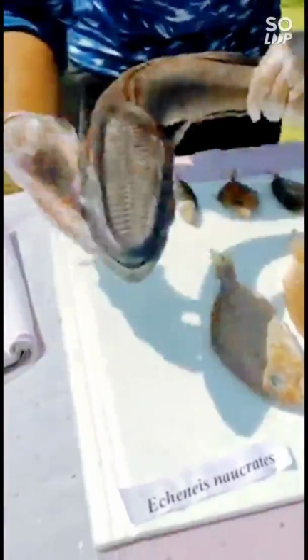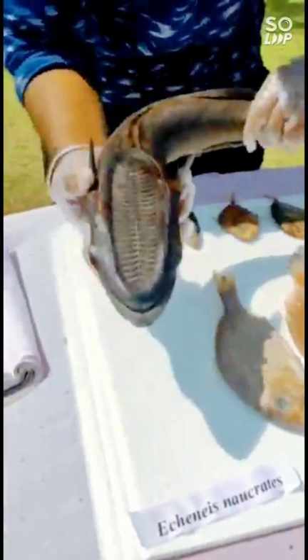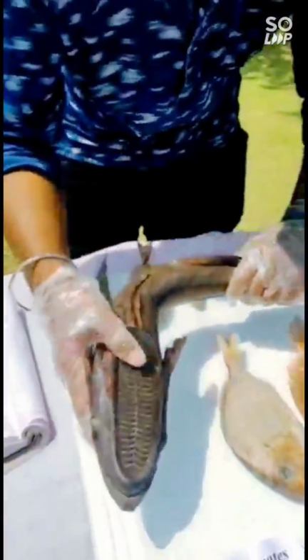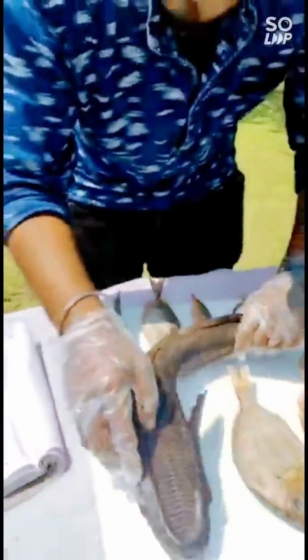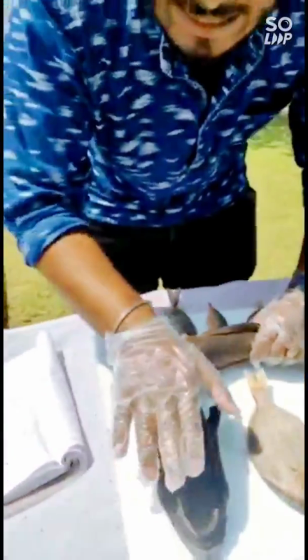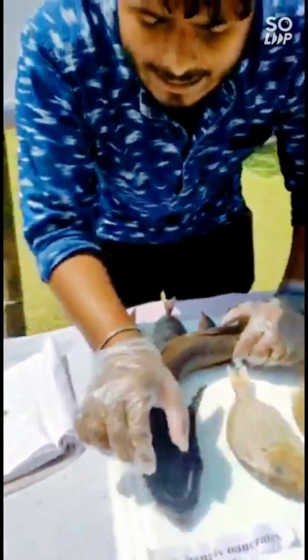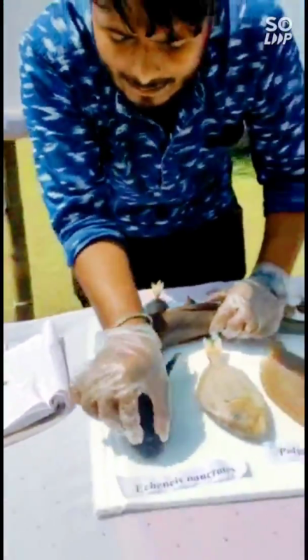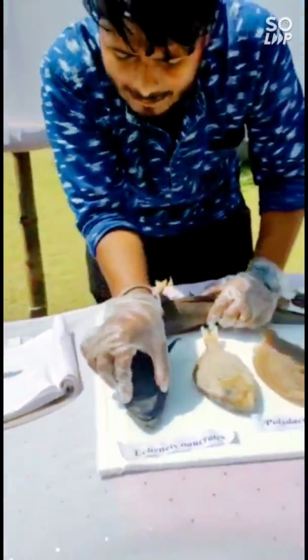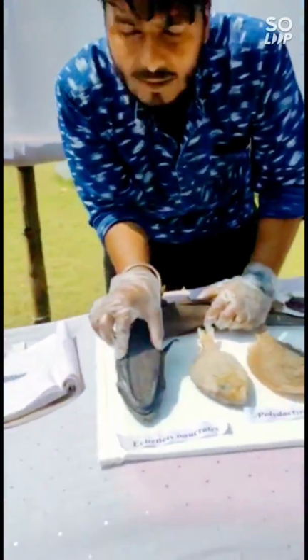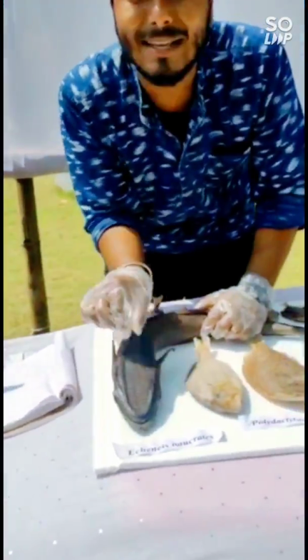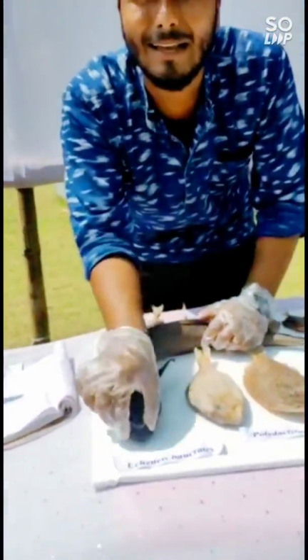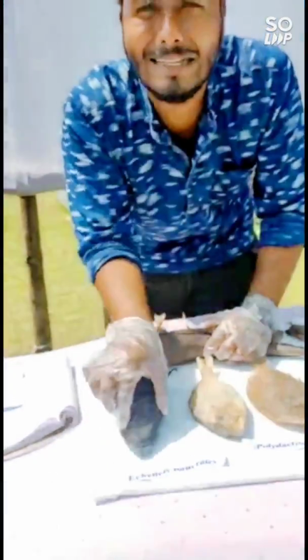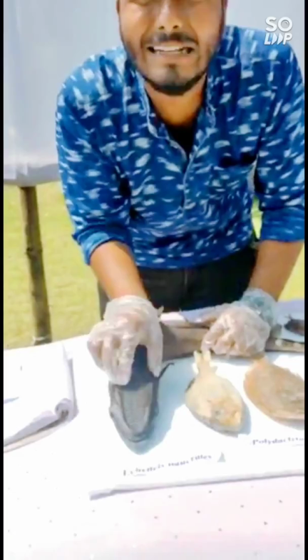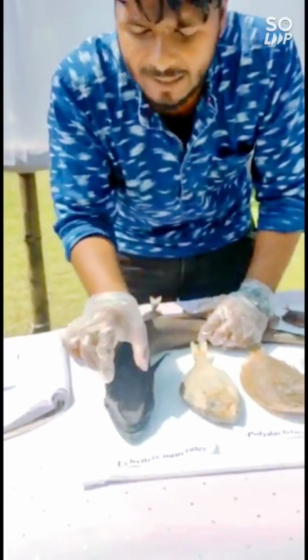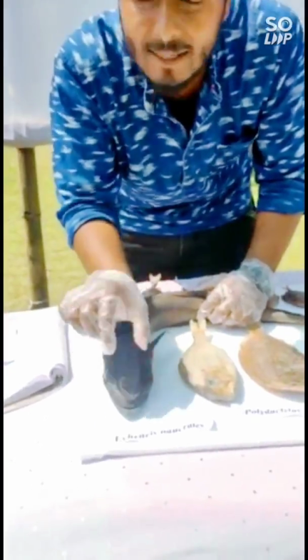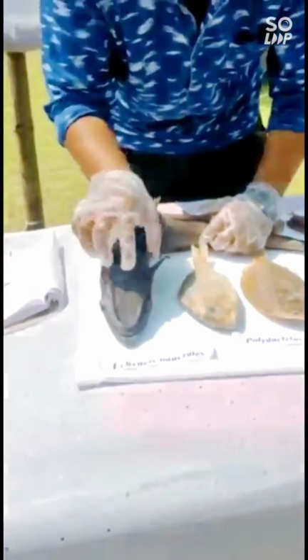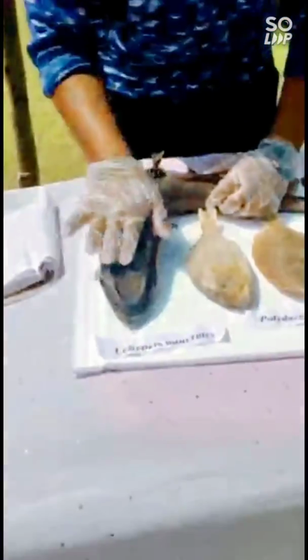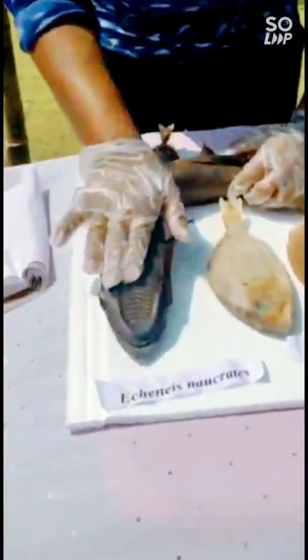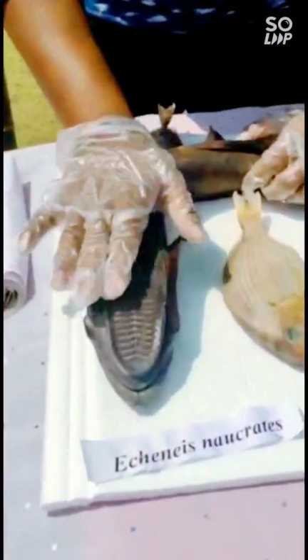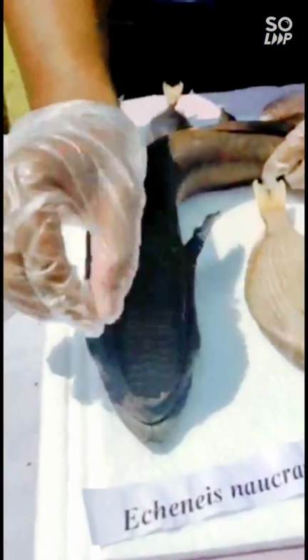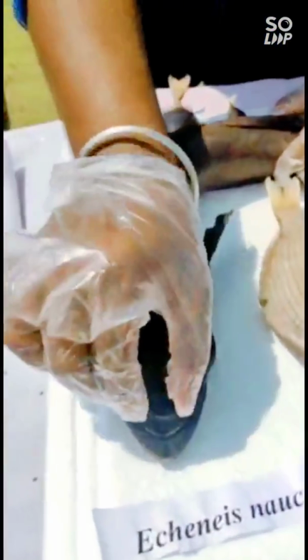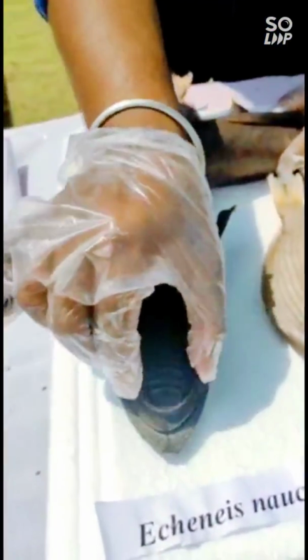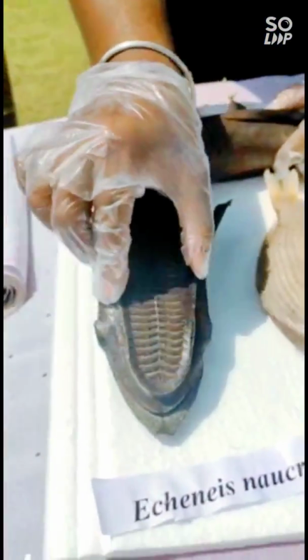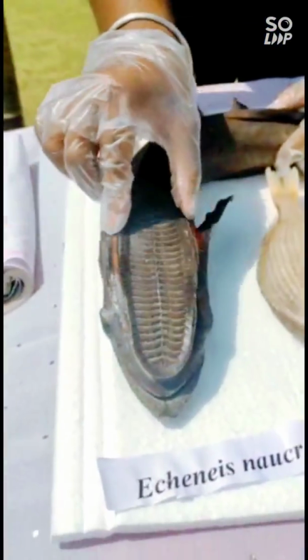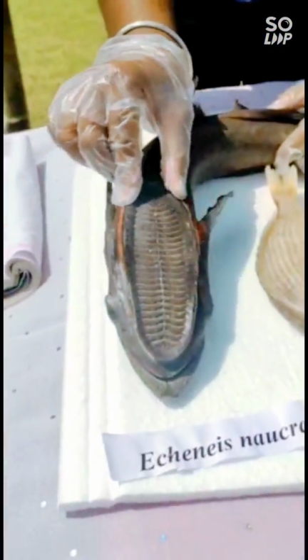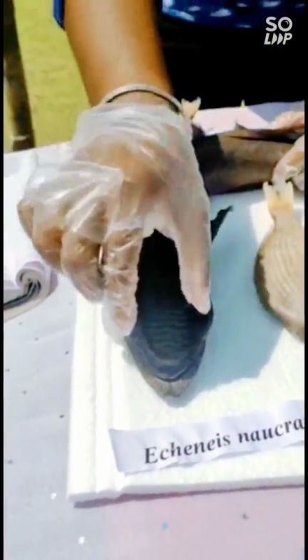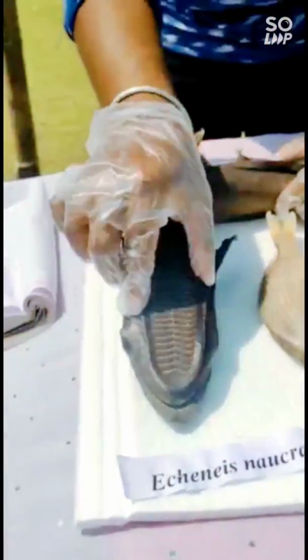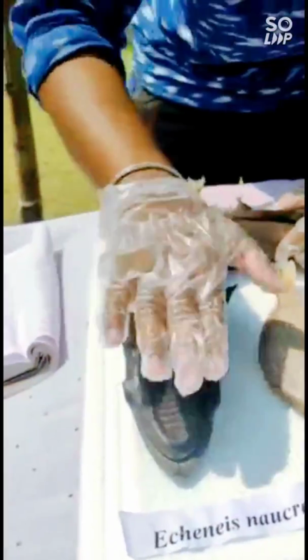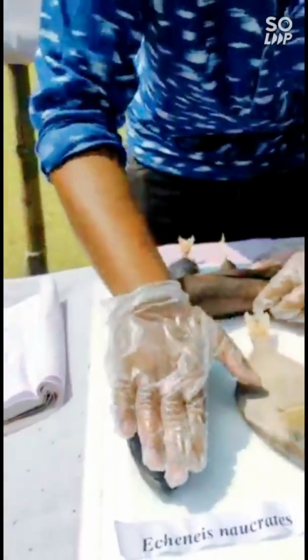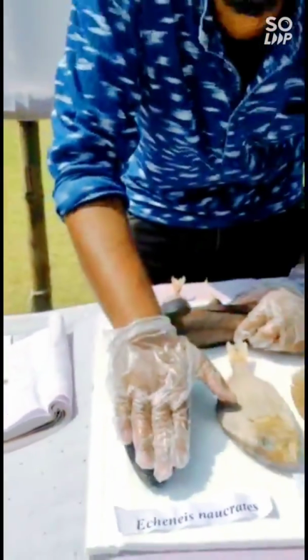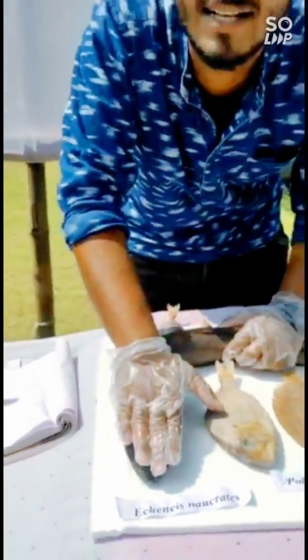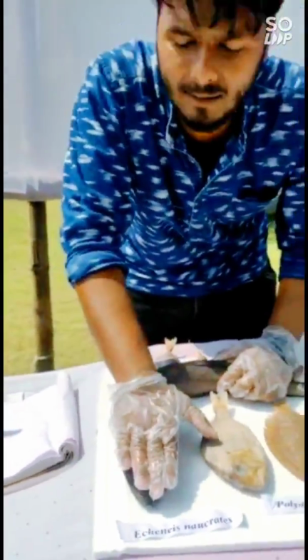You guys can easily see that this one is a distinctive characteristic of this face. This one is a soul of the face. This is known as Sakar.